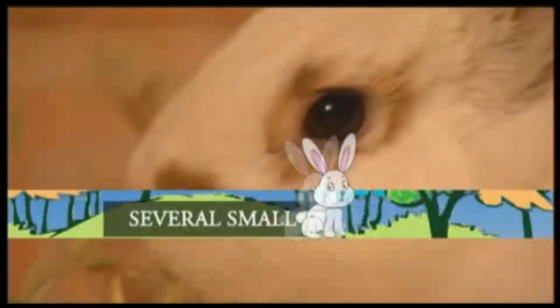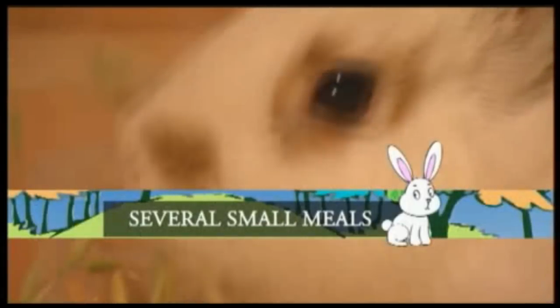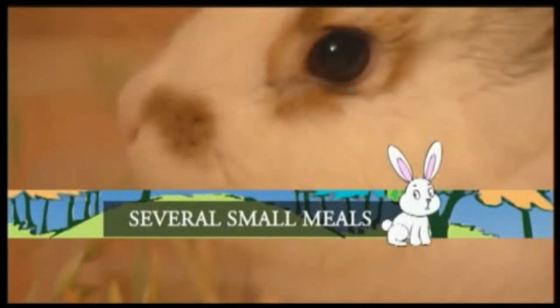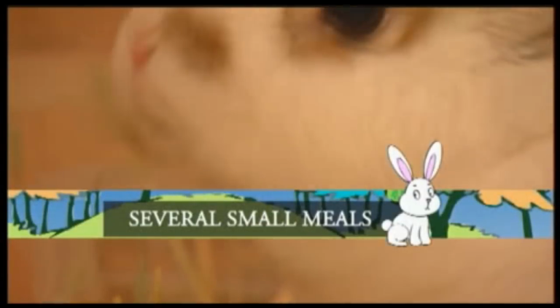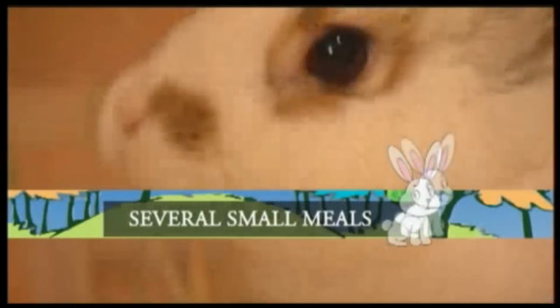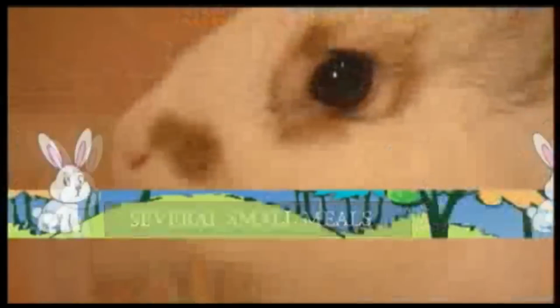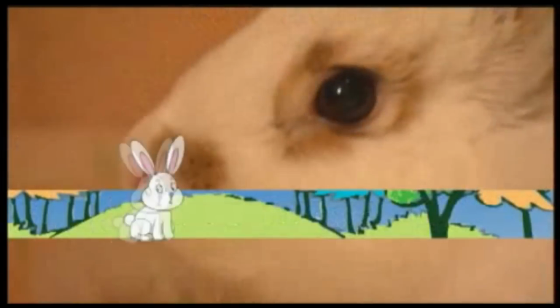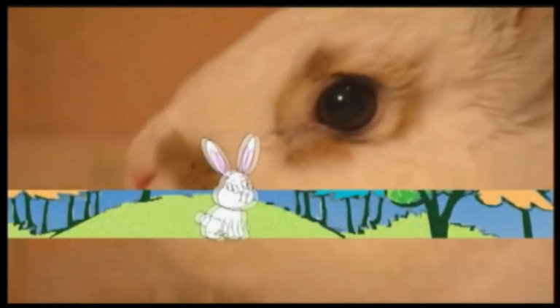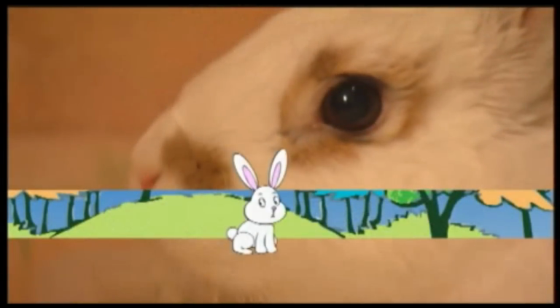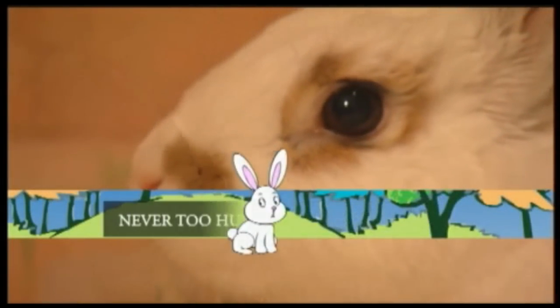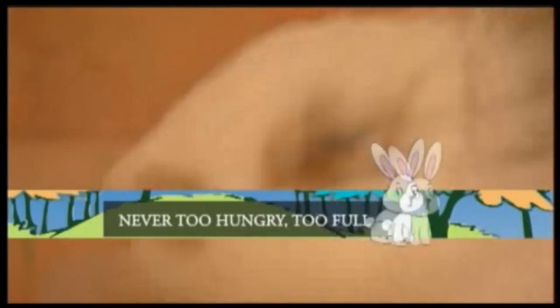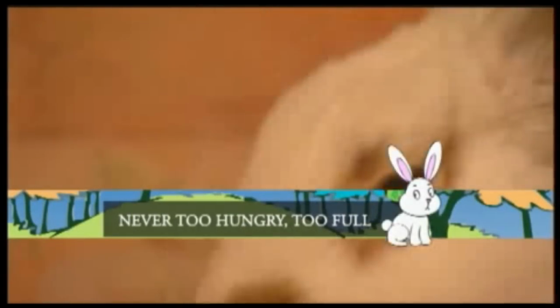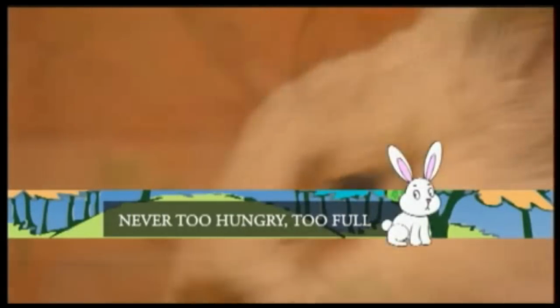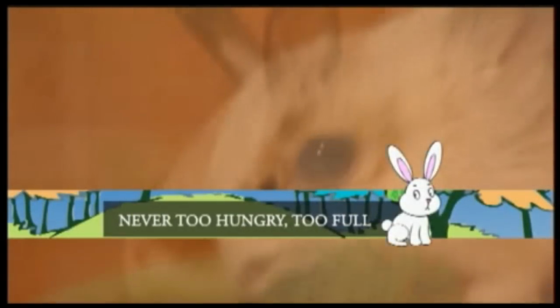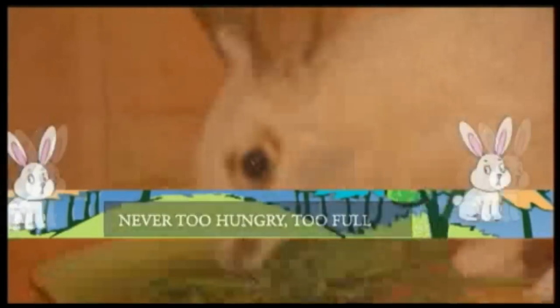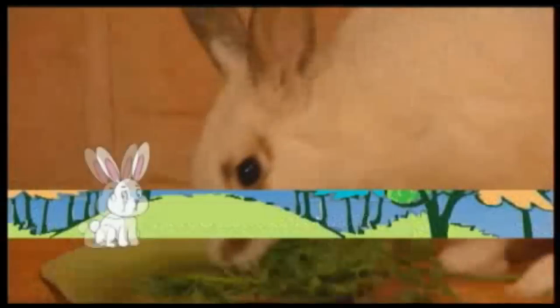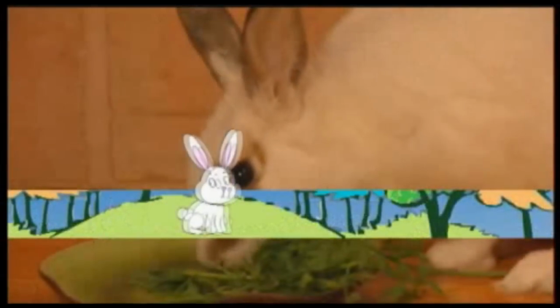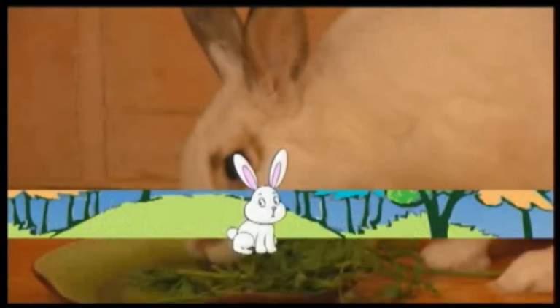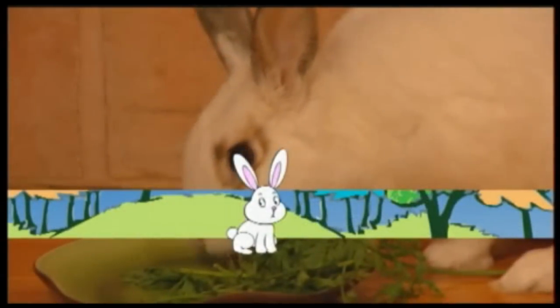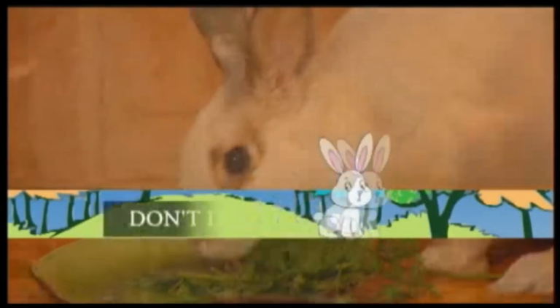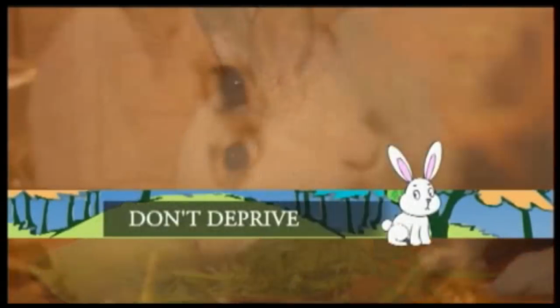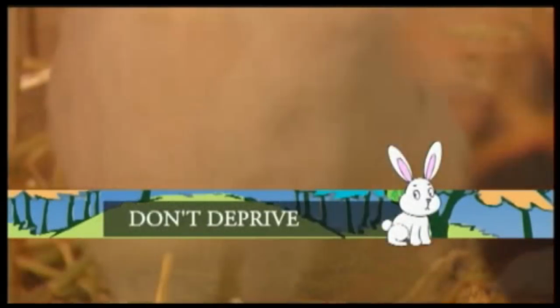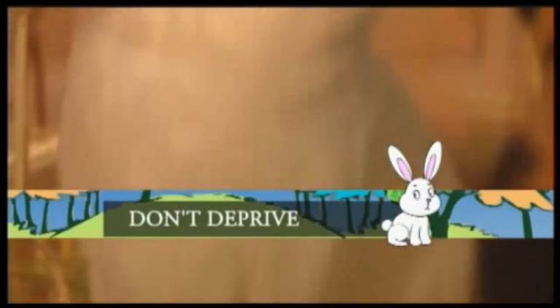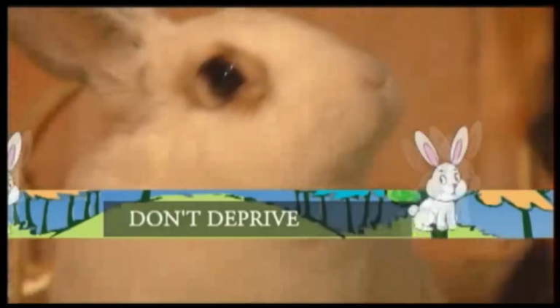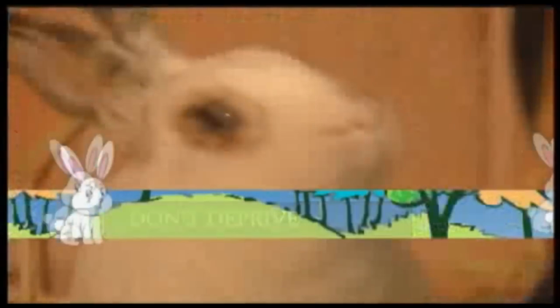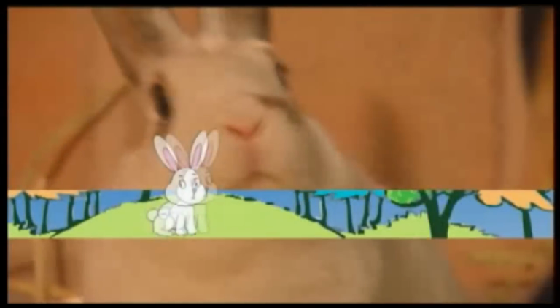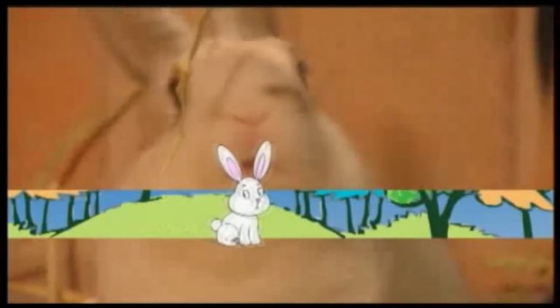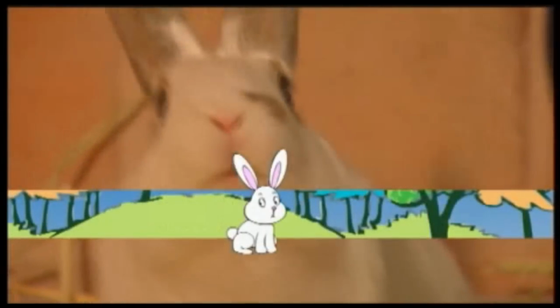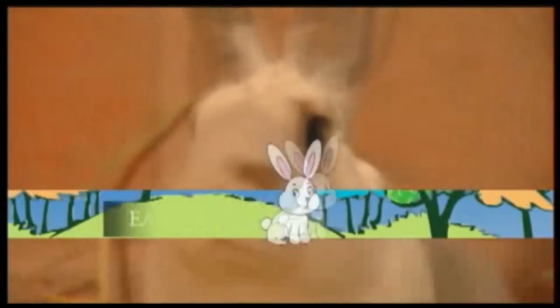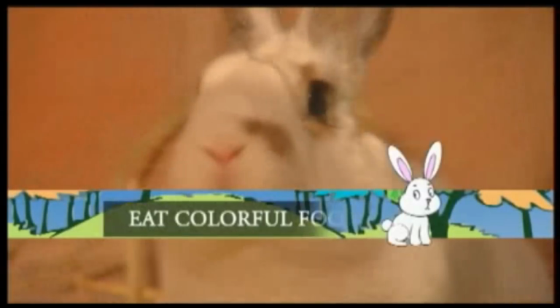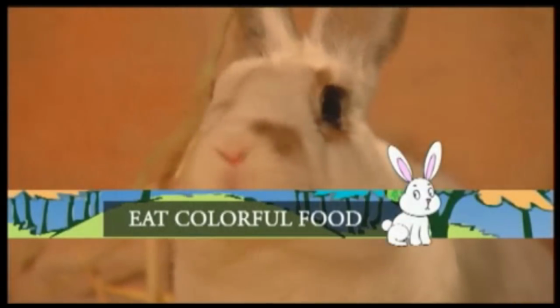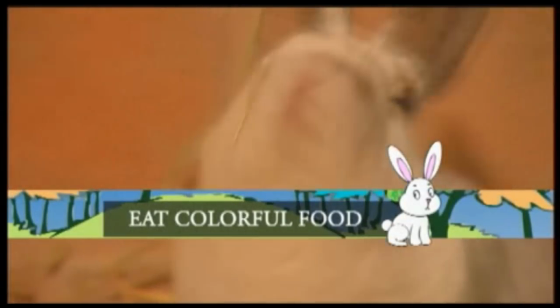His rabbit rules: eat small meals several times a day, never get too hungry or too full, don't deprive yourself, and eat meals that pop with color.